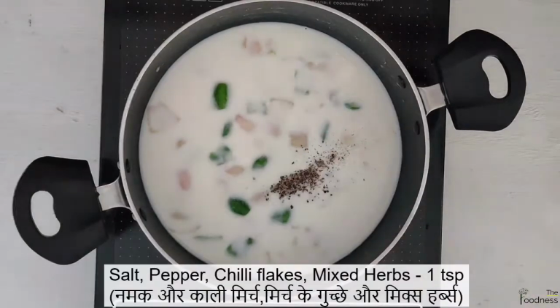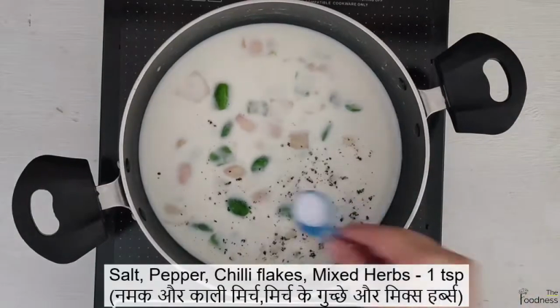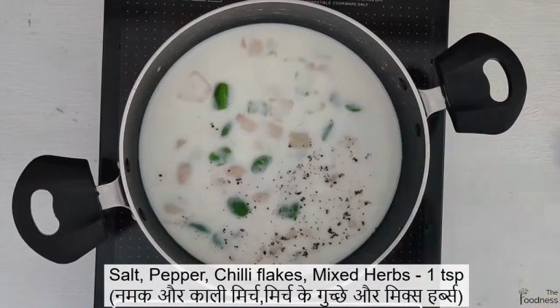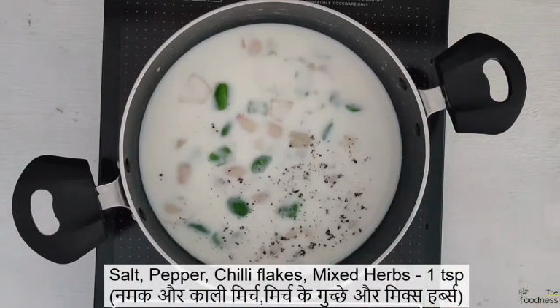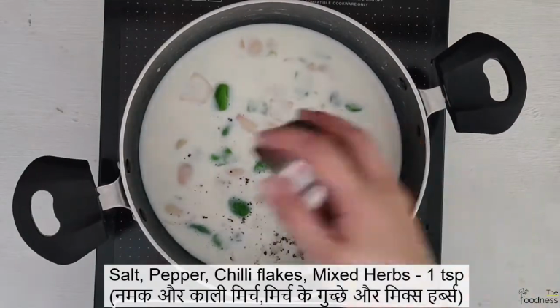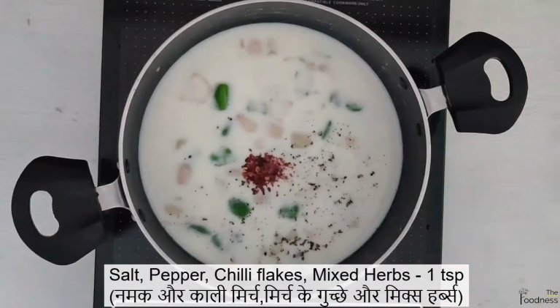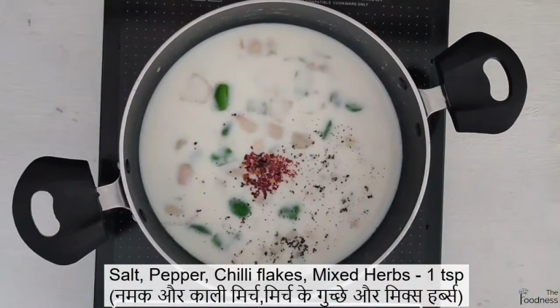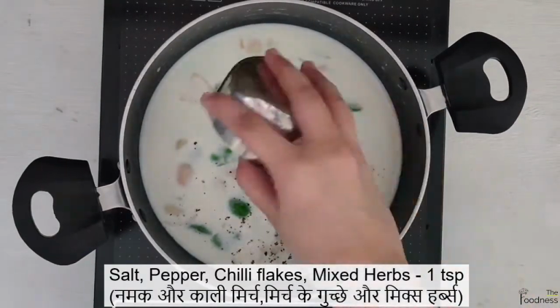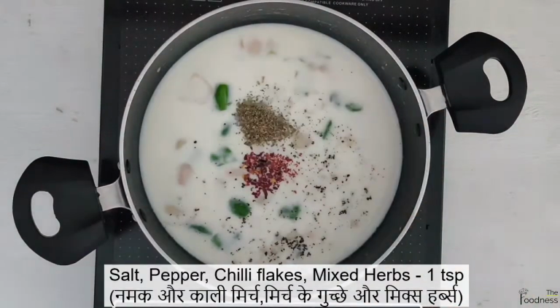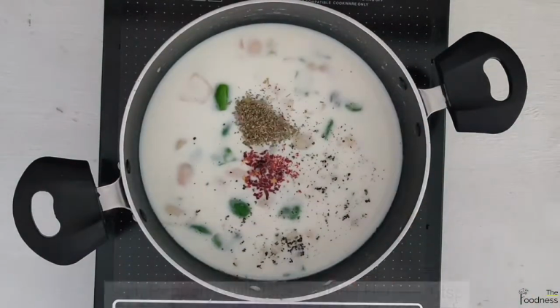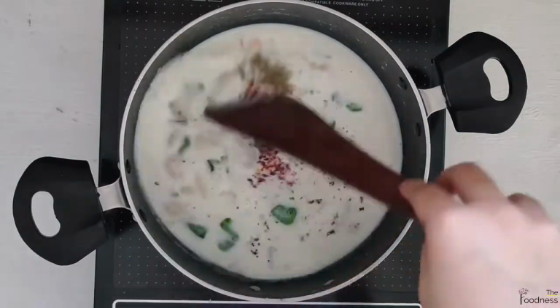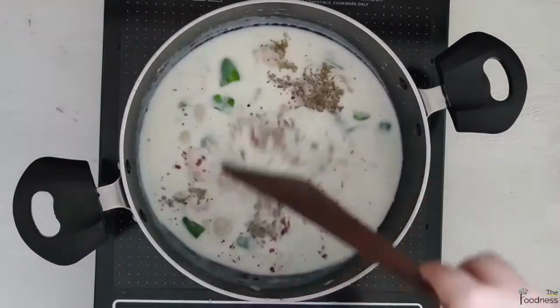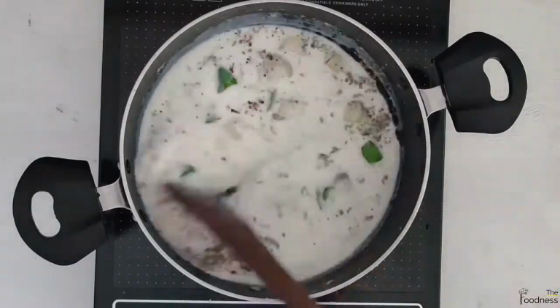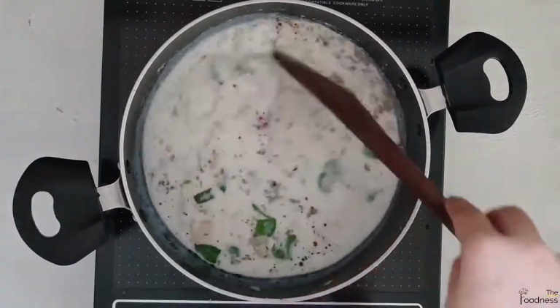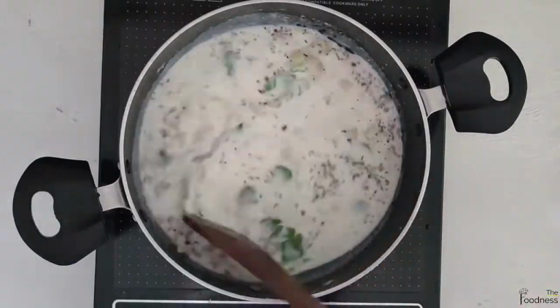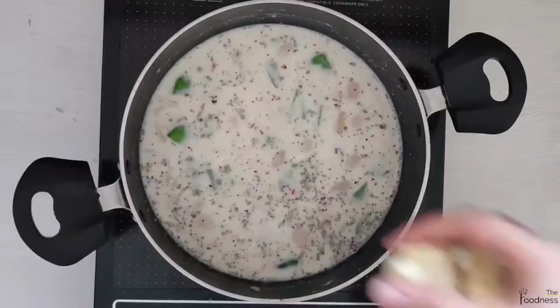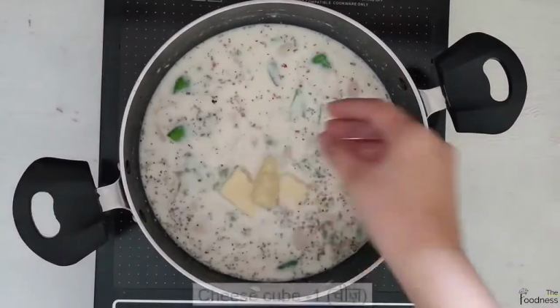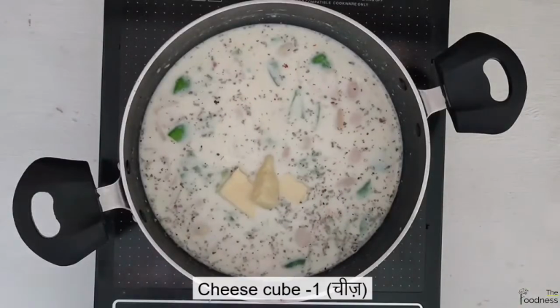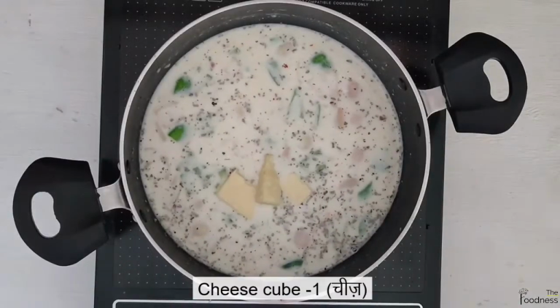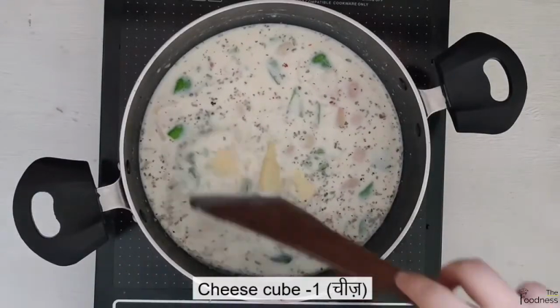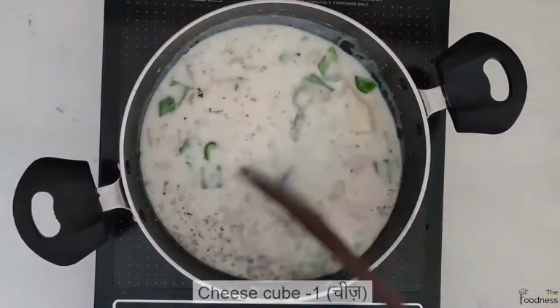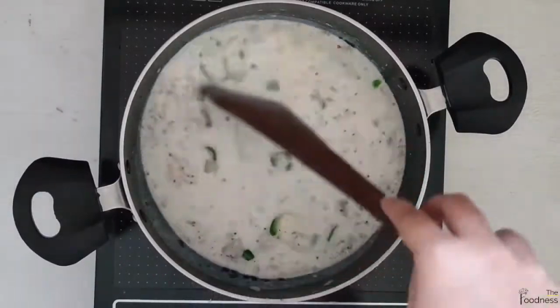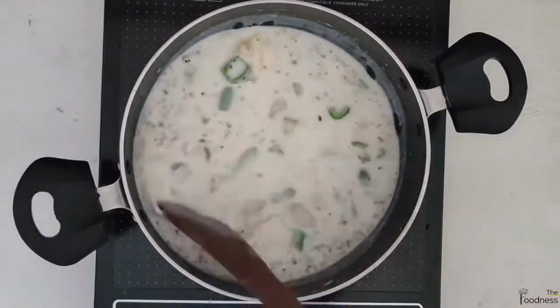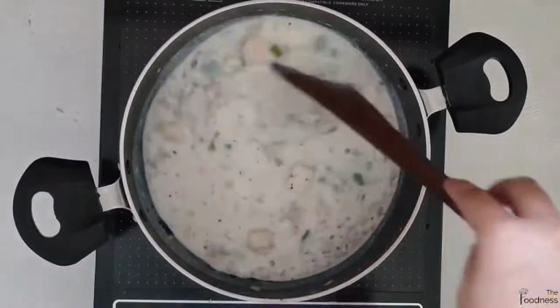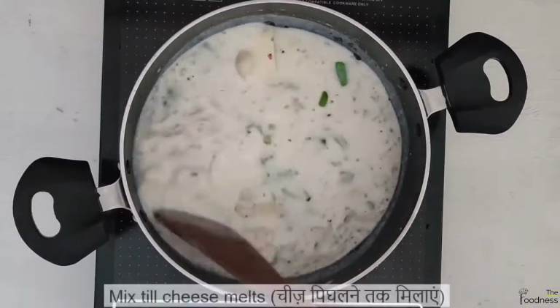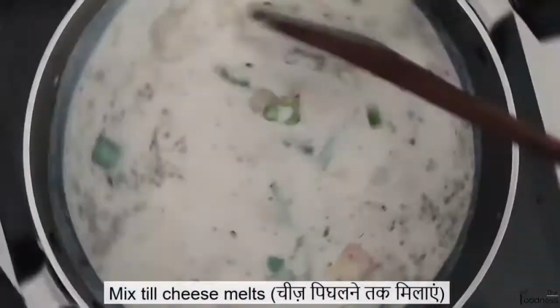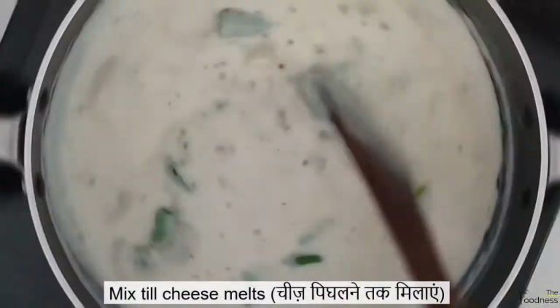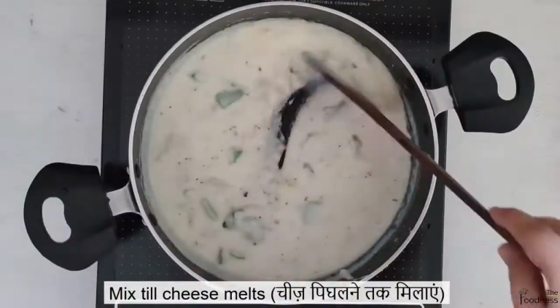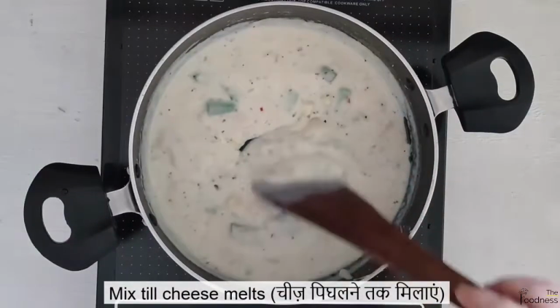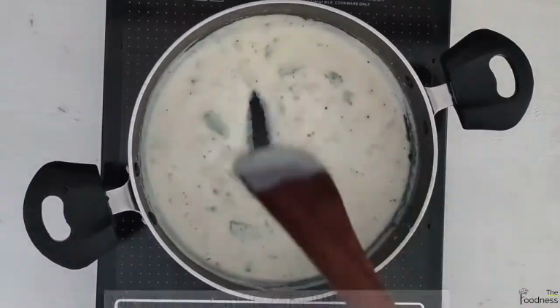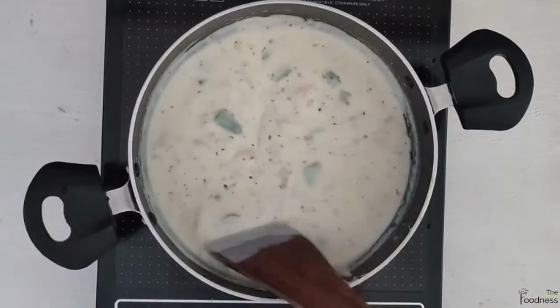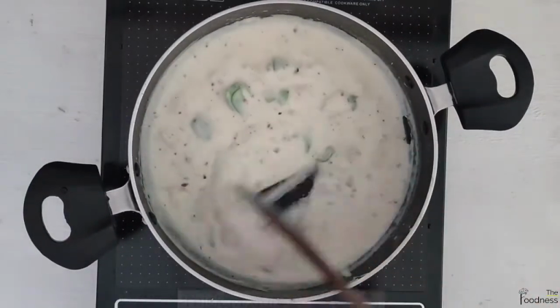Mix well and add 1 tsp of salt and pepper, red chili flakes, and mix well. Break and add 1 cheese cube and keep mixing till the cheese melts and the mixture becomes thick.